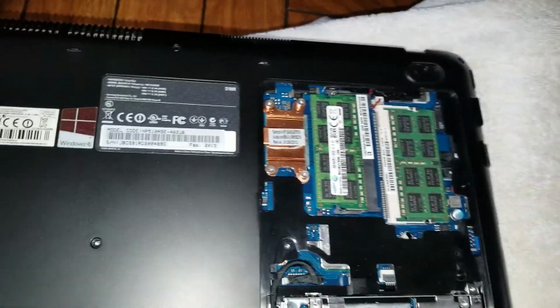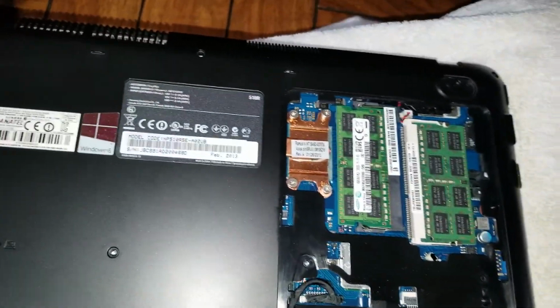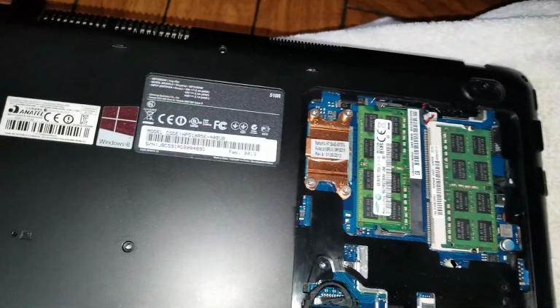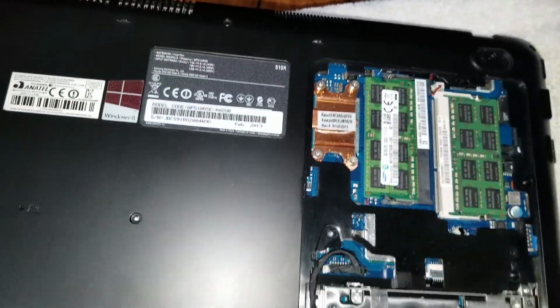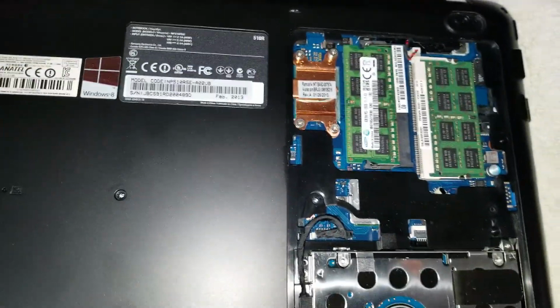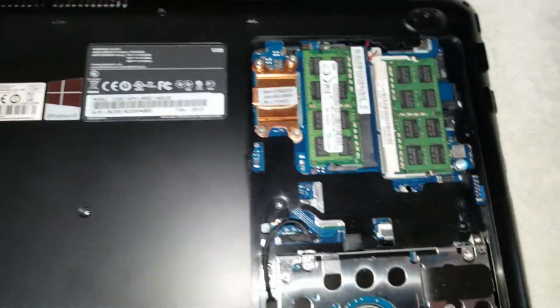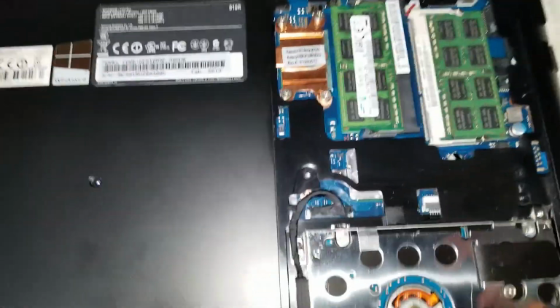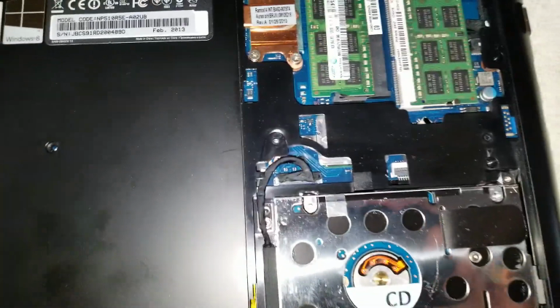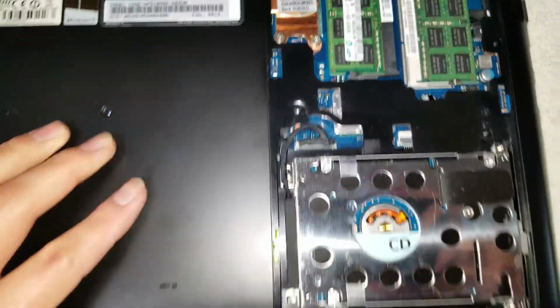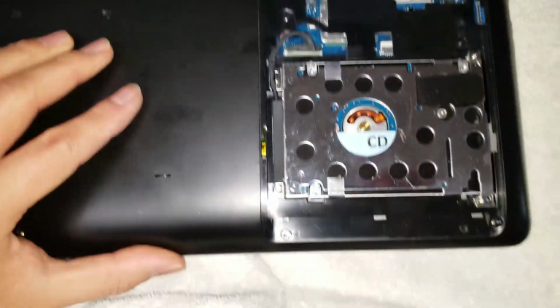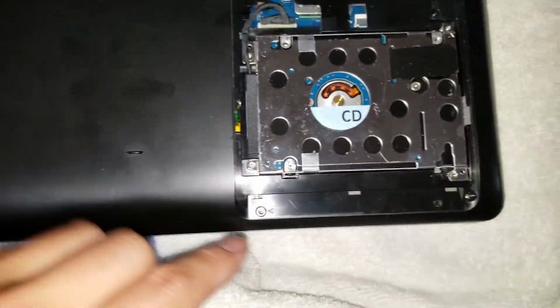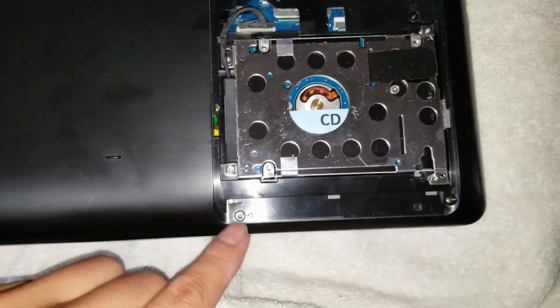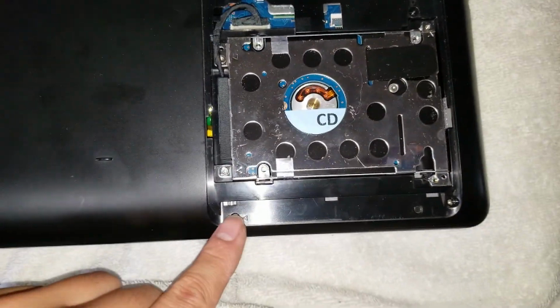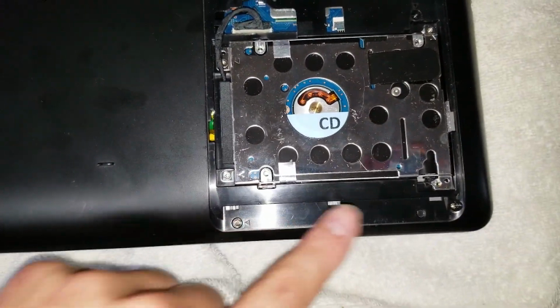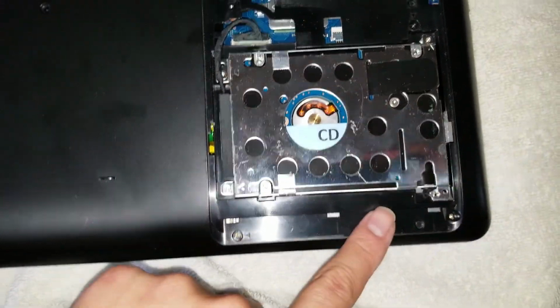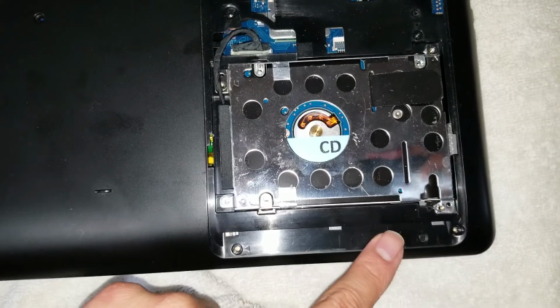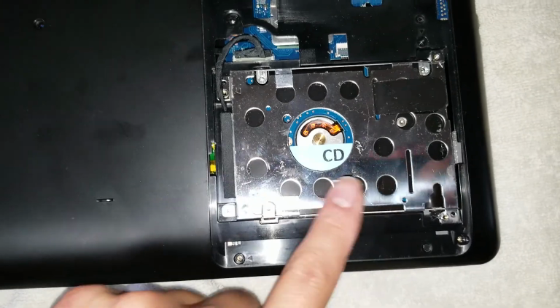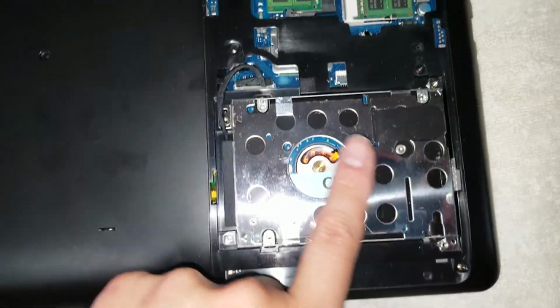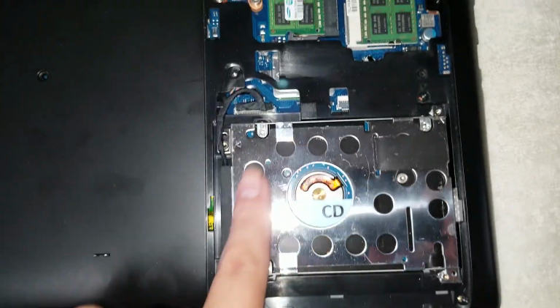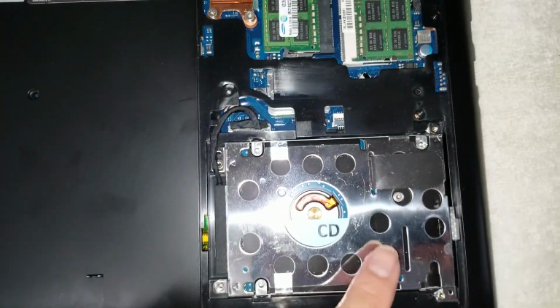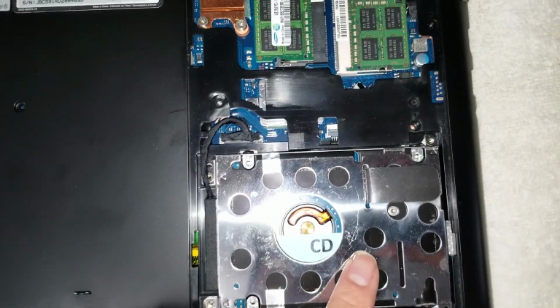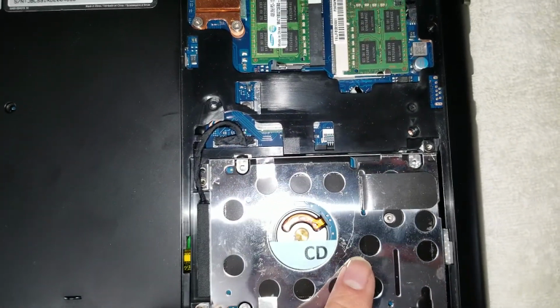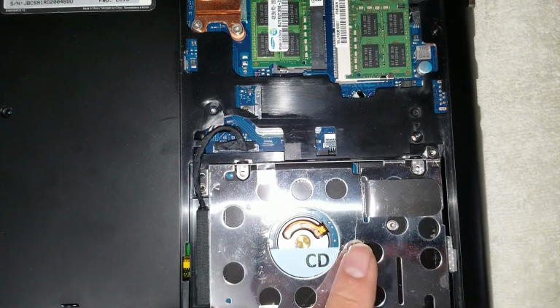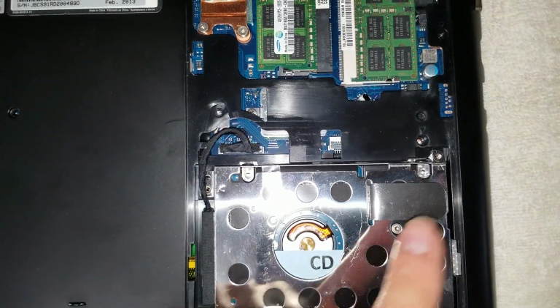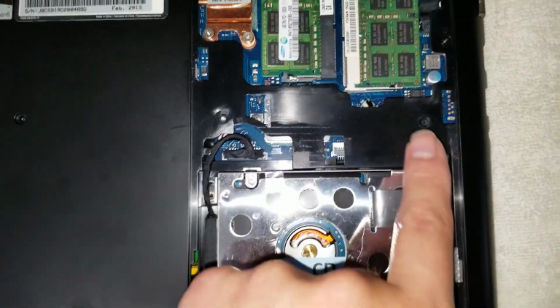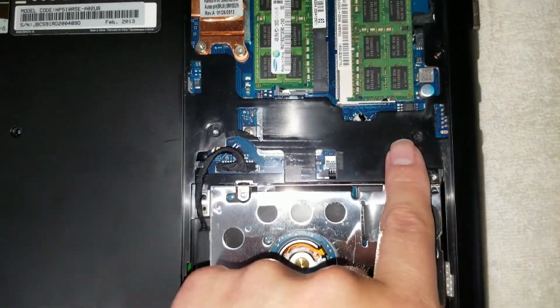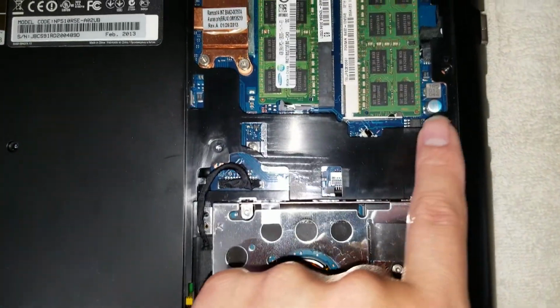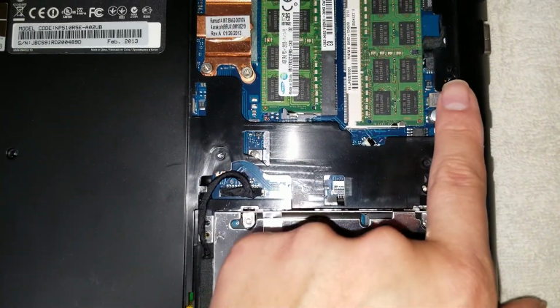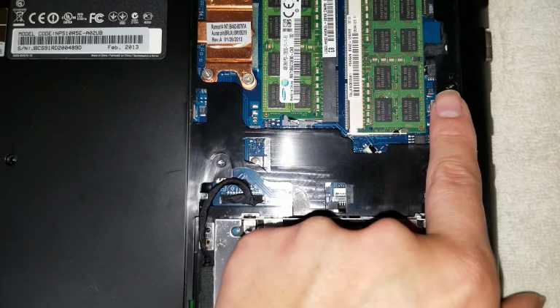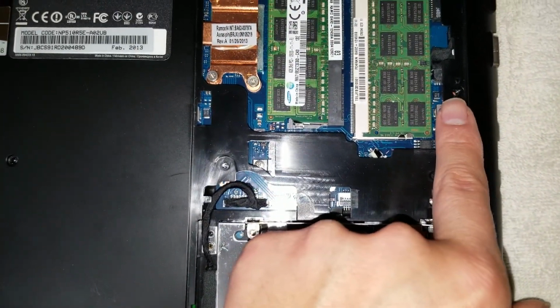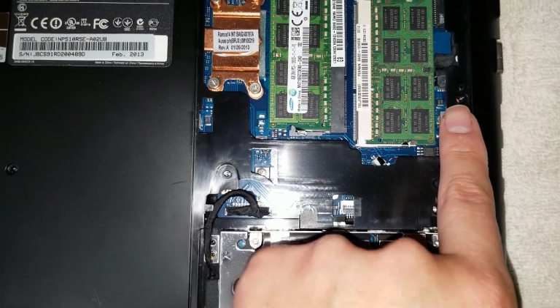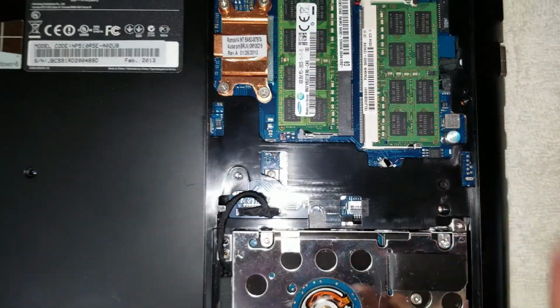Once you do that, there are some more screws under here. There are two screws here, four screws holding in the hard drive, and then another two screws here.